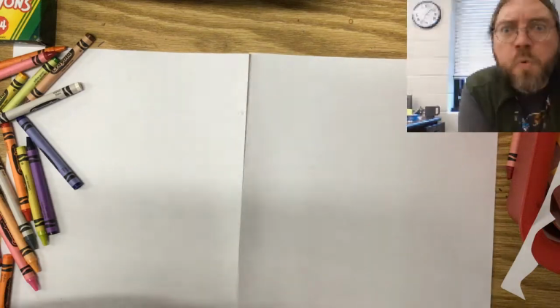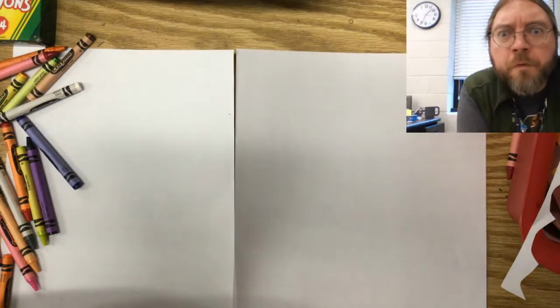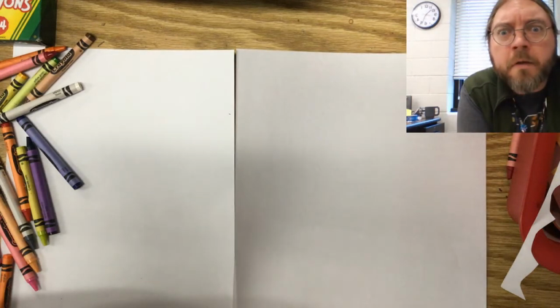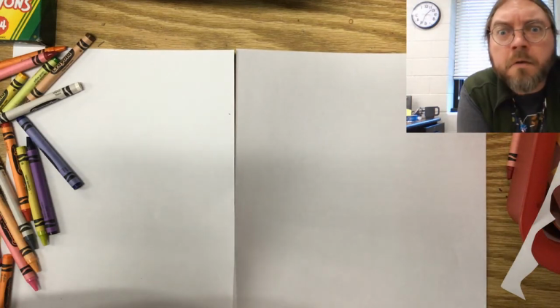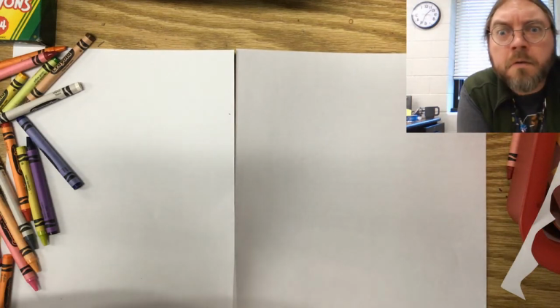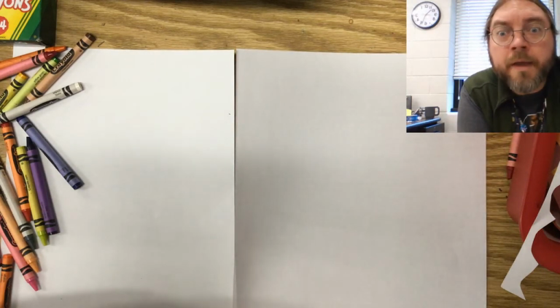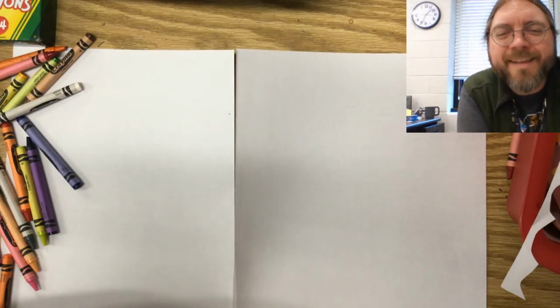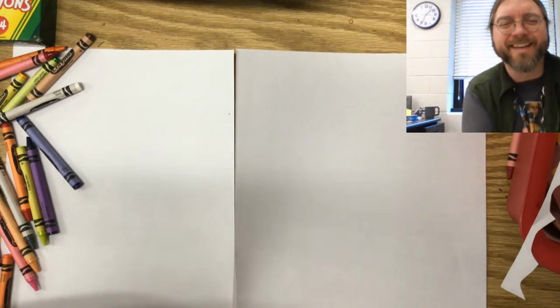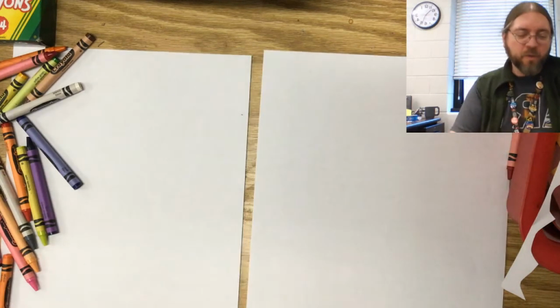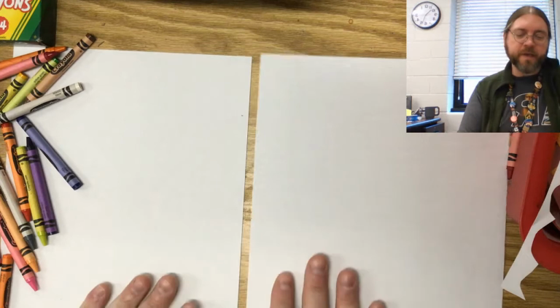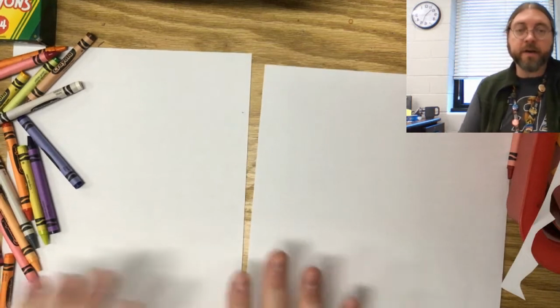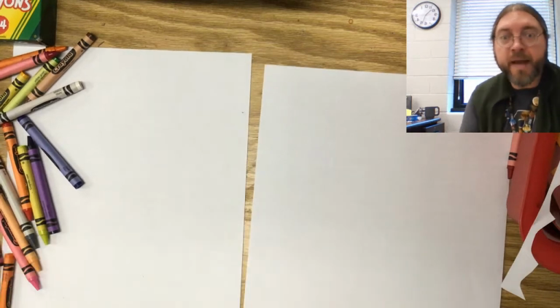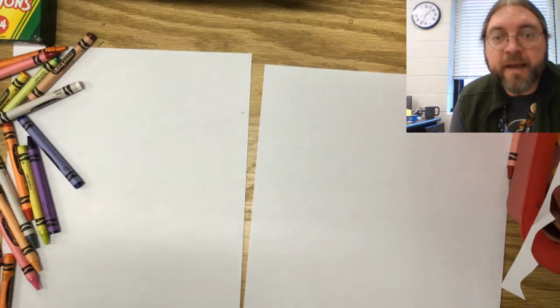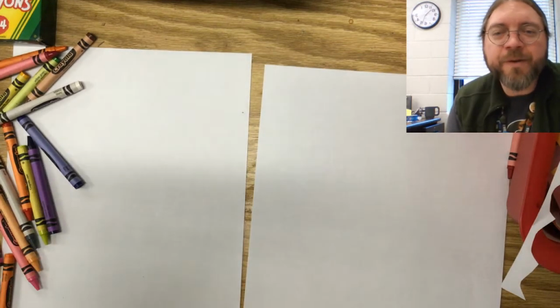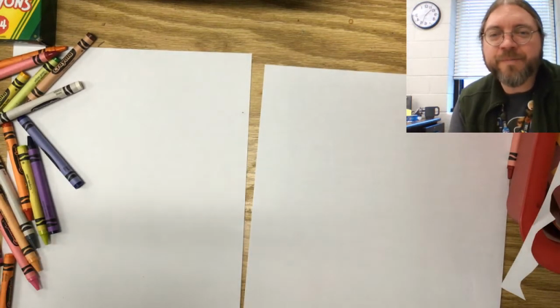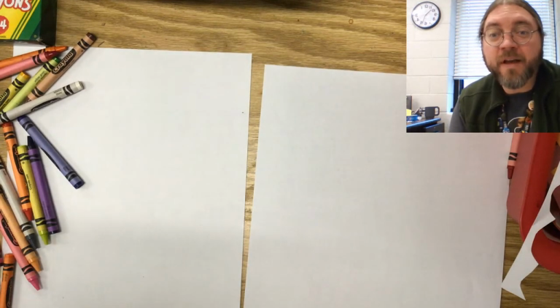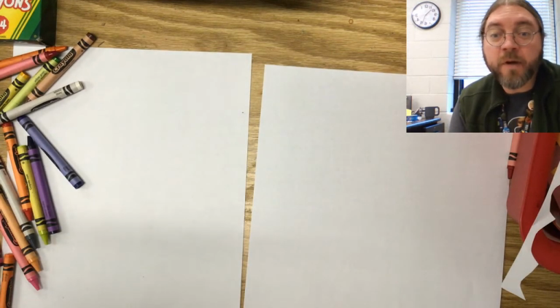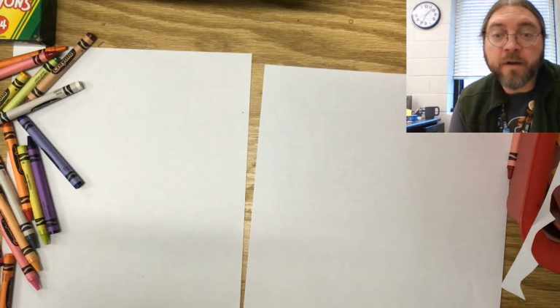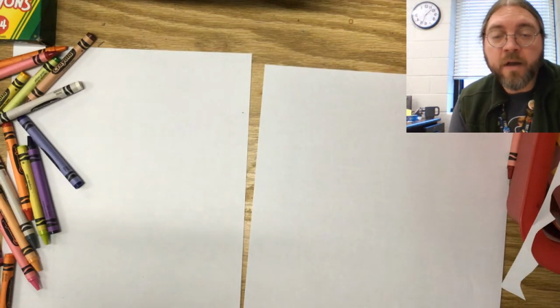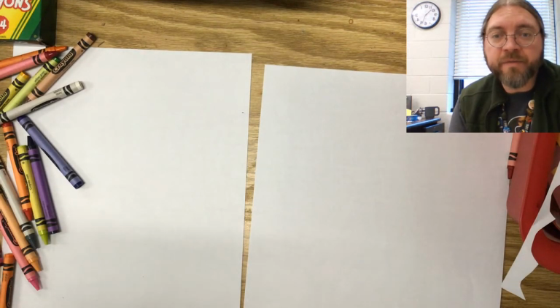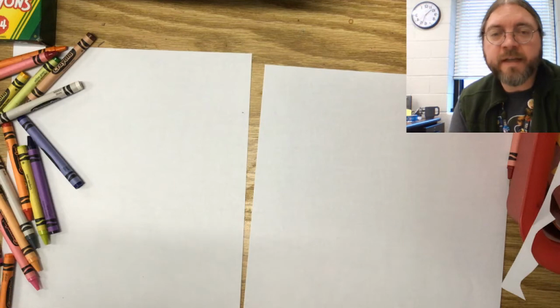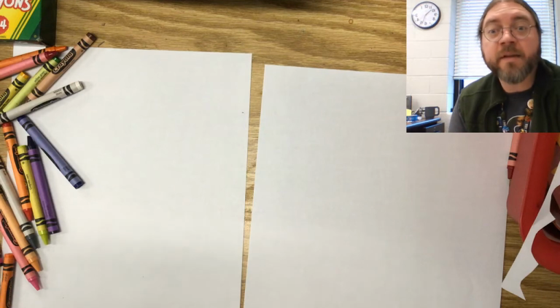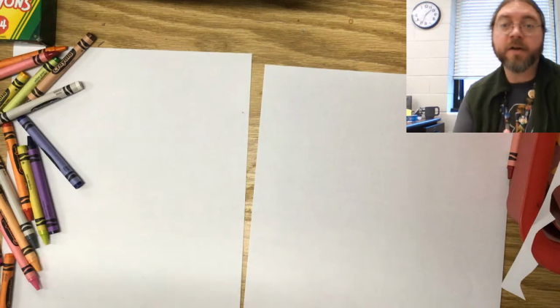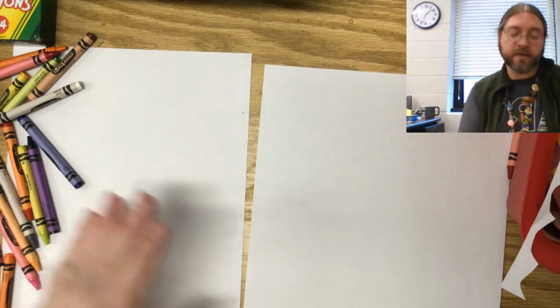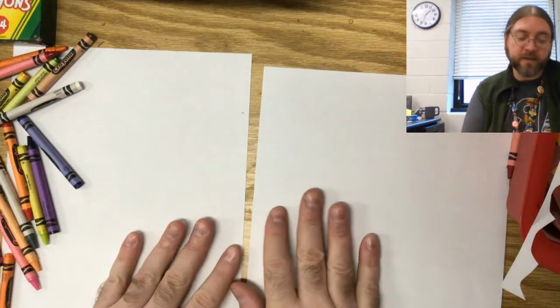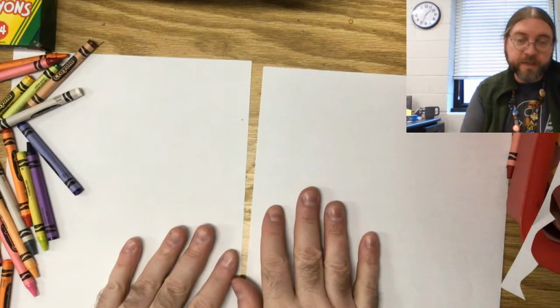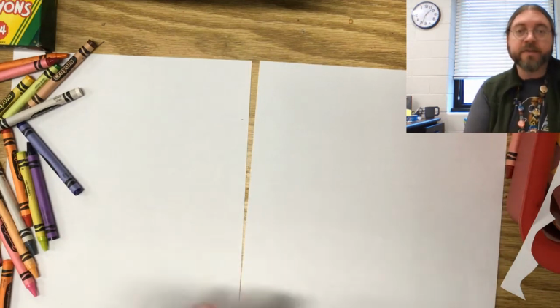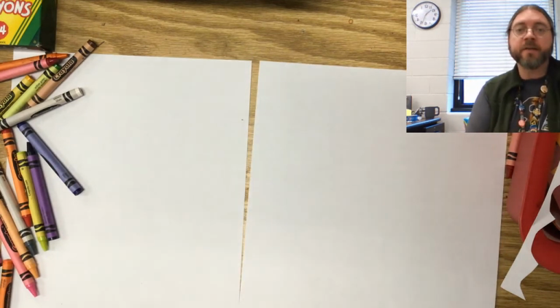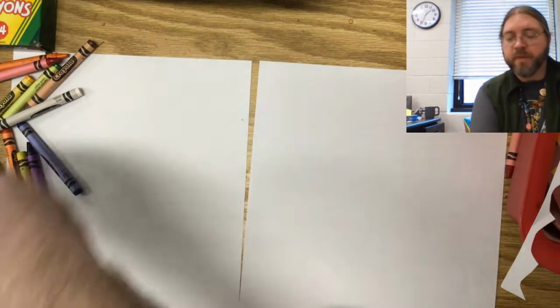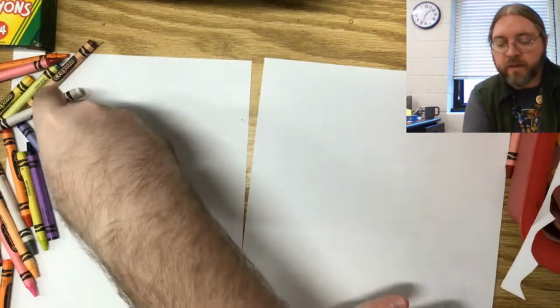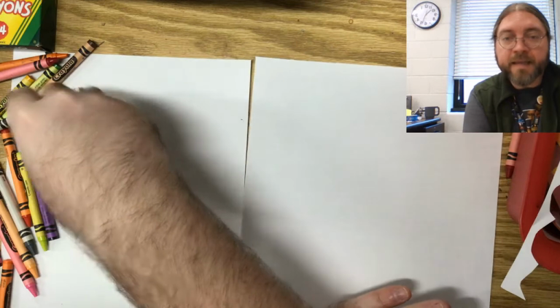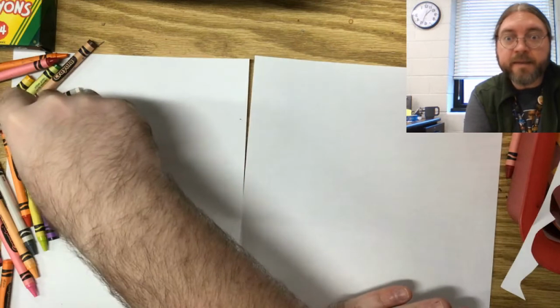Boom for real! Hey guys. We are back and we're going to be working on our piece of art today based on that artist we talked about last week, Jean-Michel Basquiat.